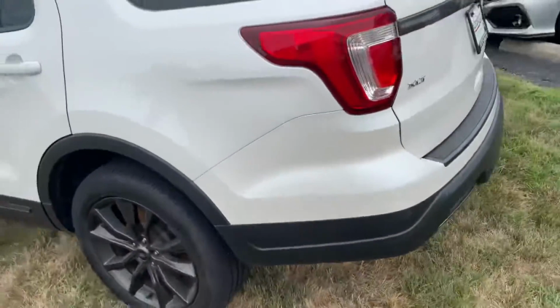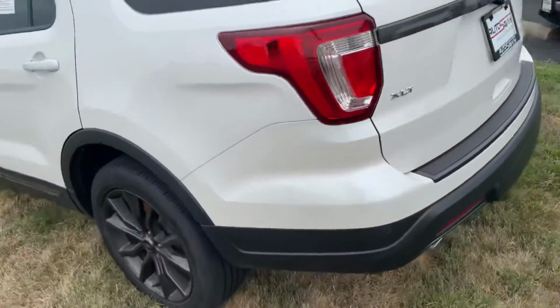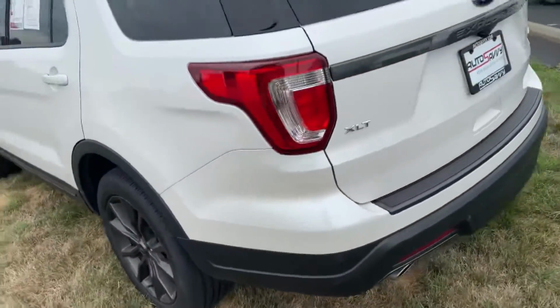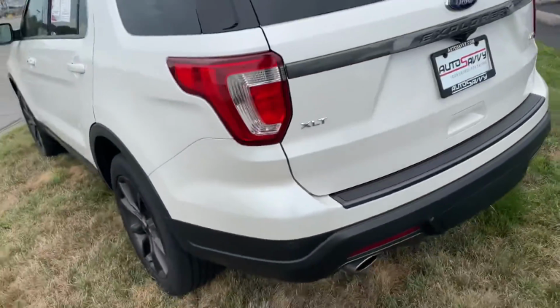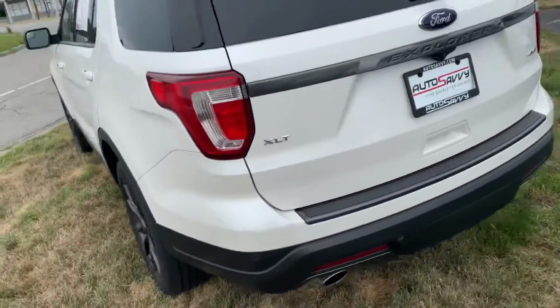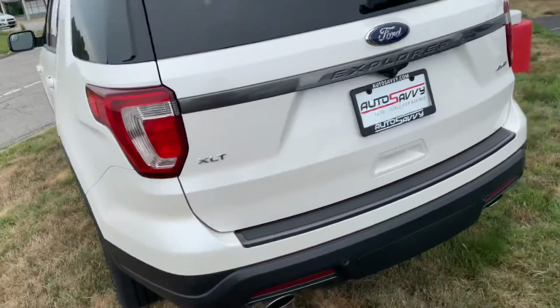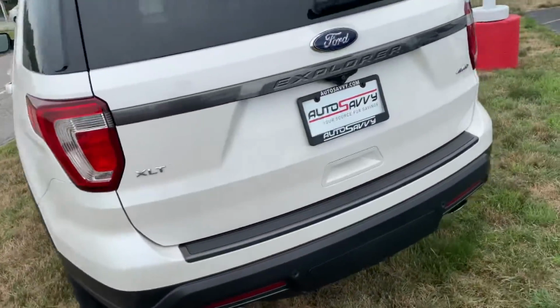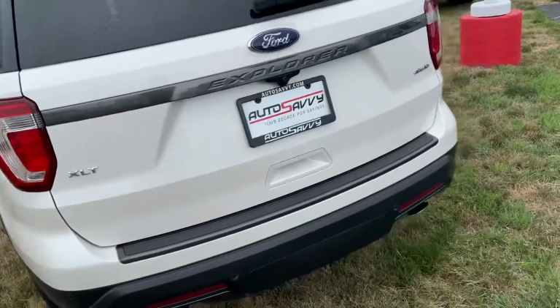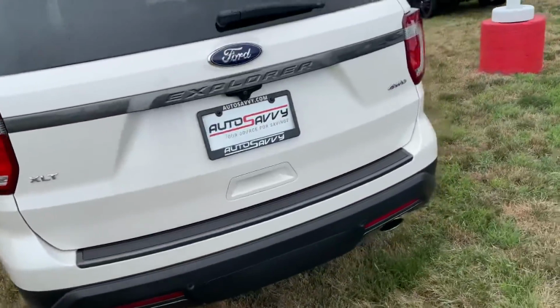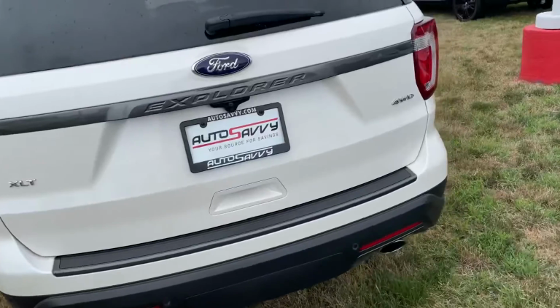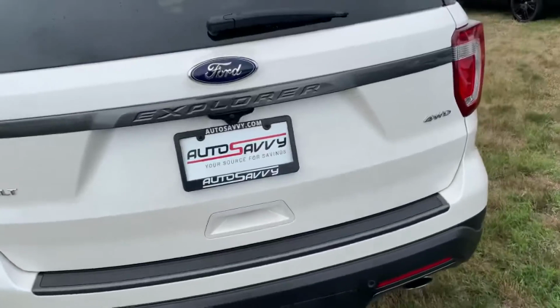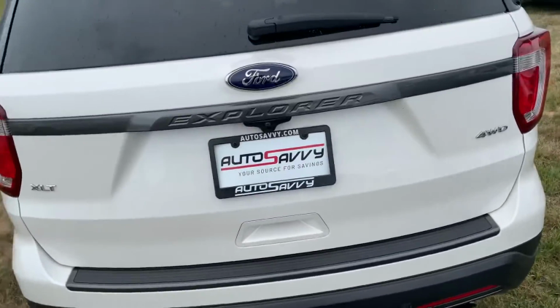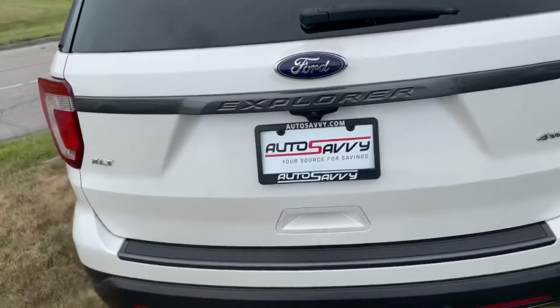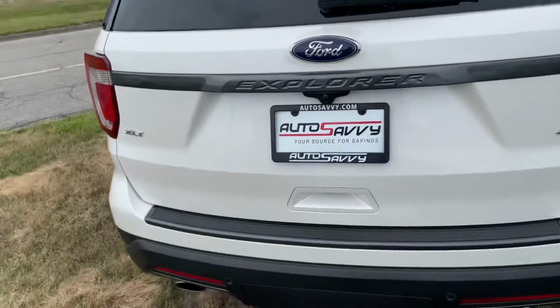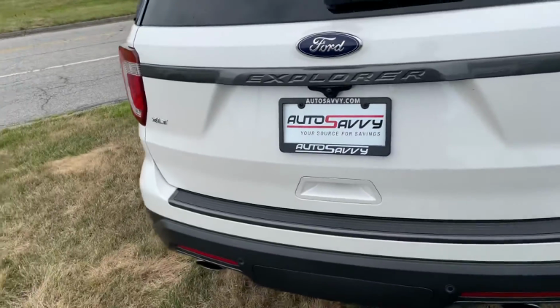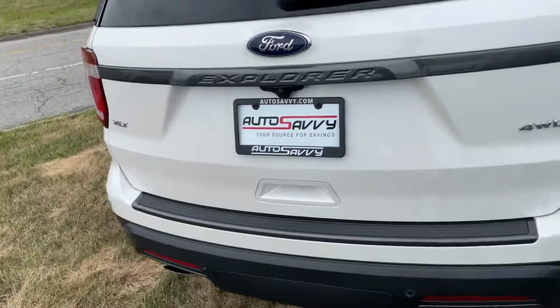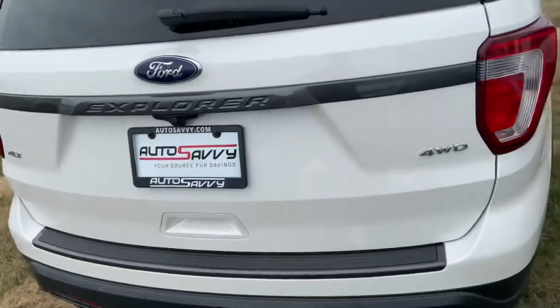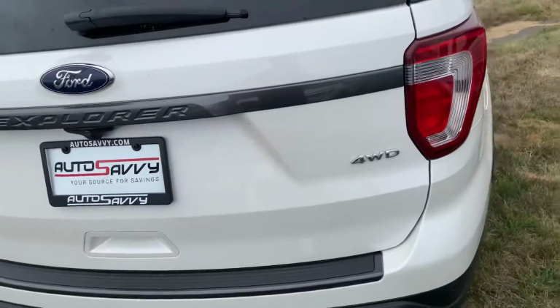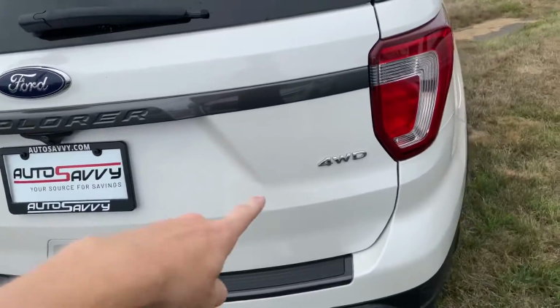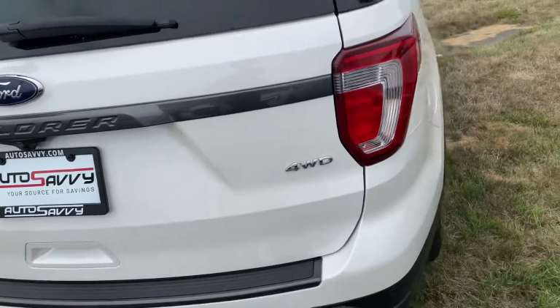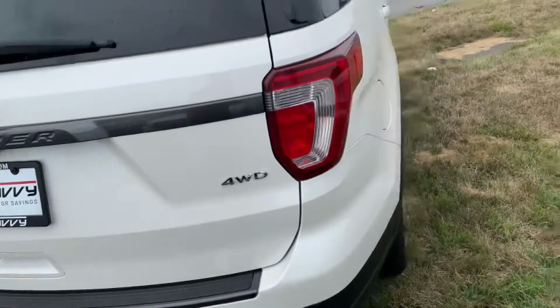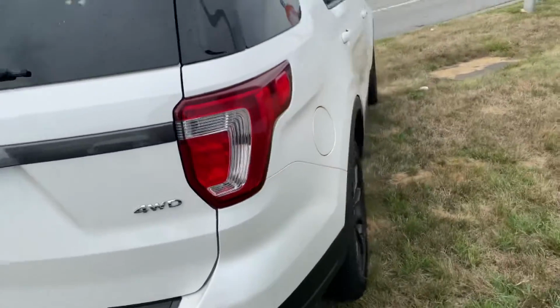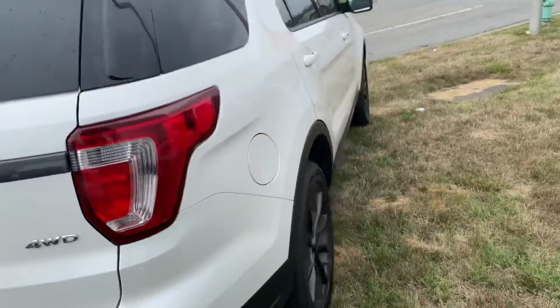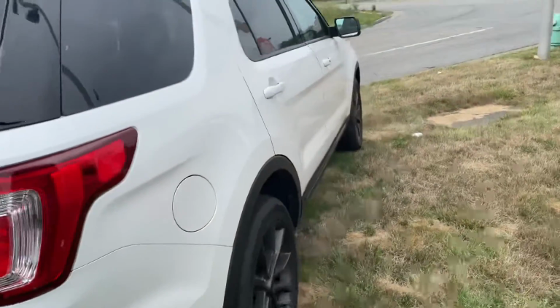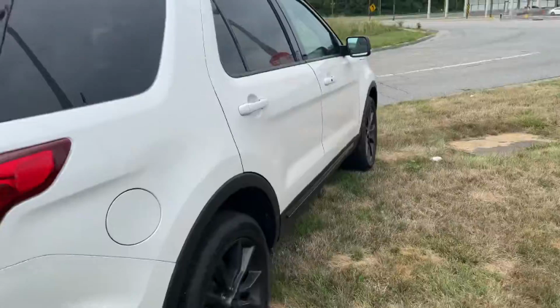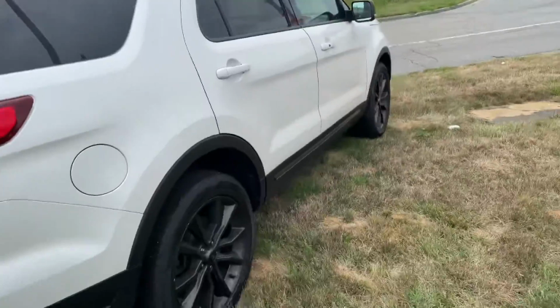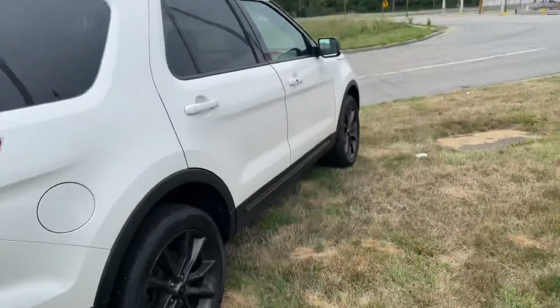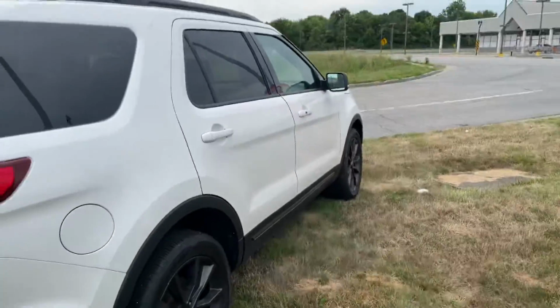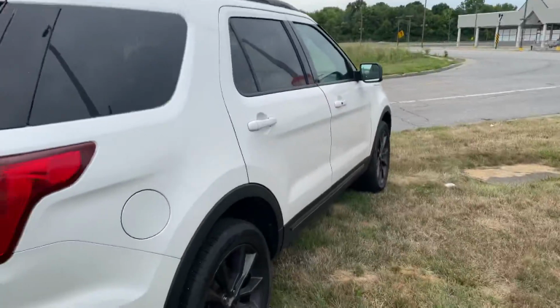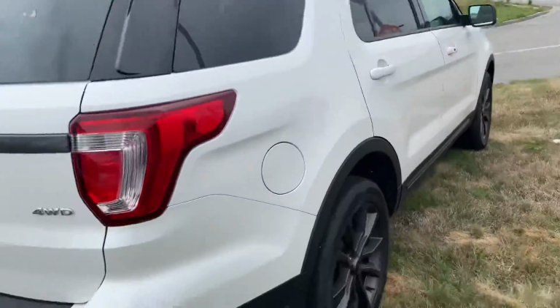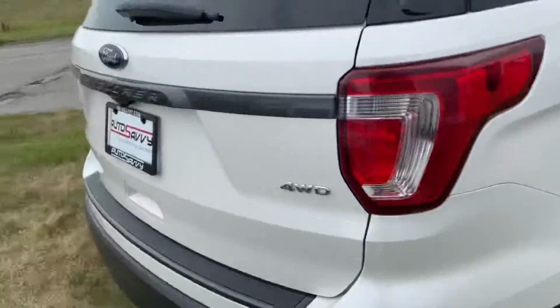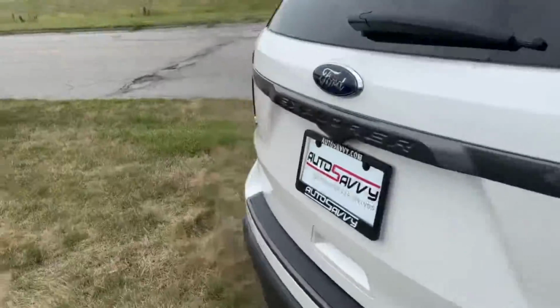Another look at those rims as we keep coming around. Got the black rear bumper, and as you can see, four-wheel drive — so you've got good traction in all terrains. Same on this side, so we'll go ahead and start on the inside.